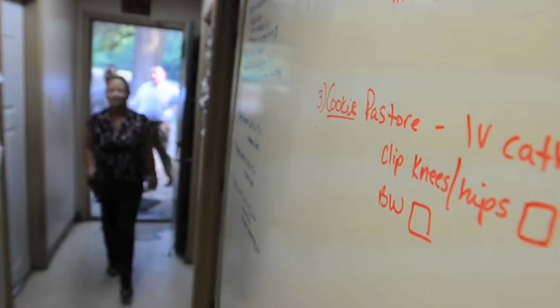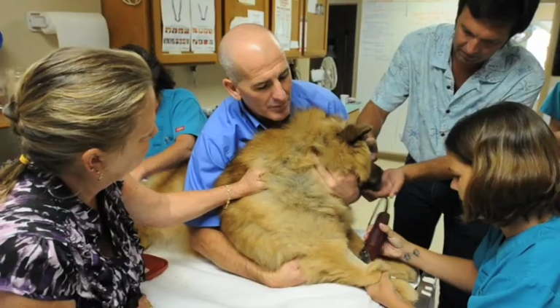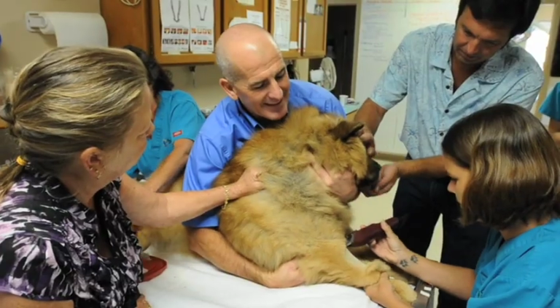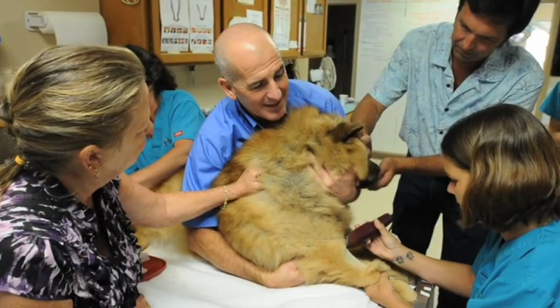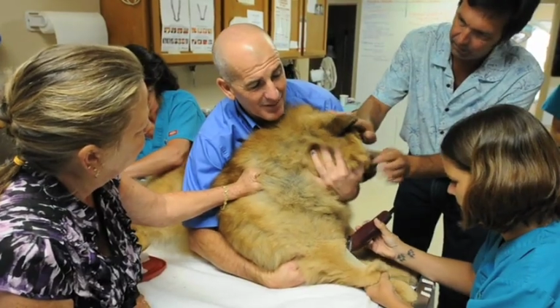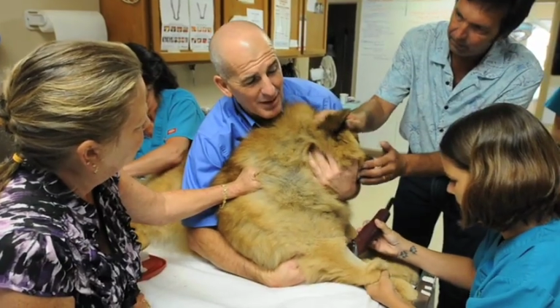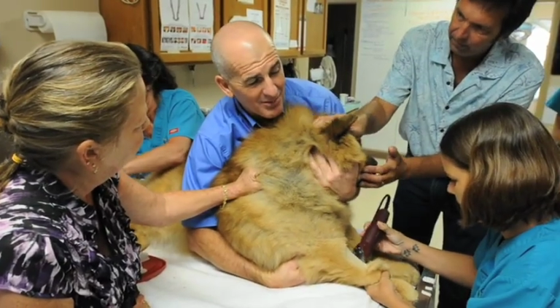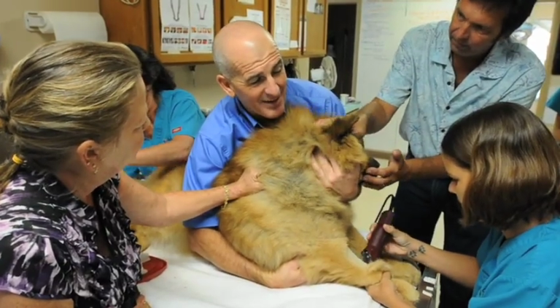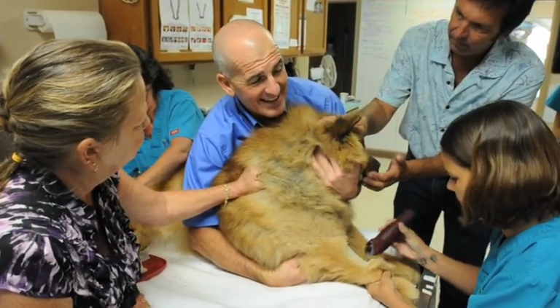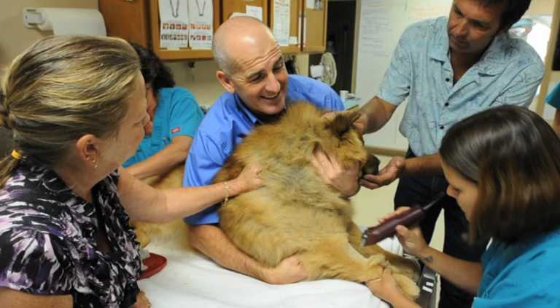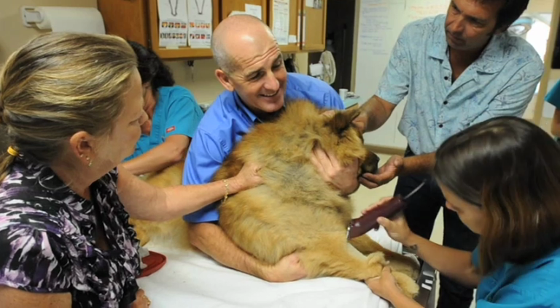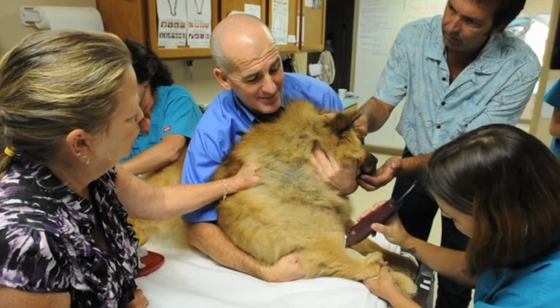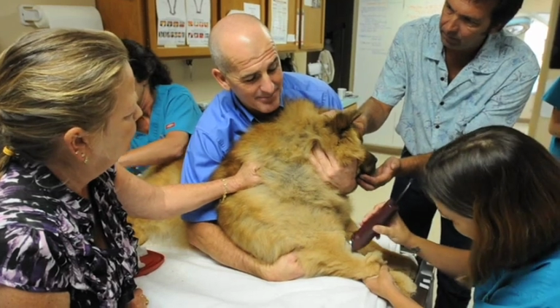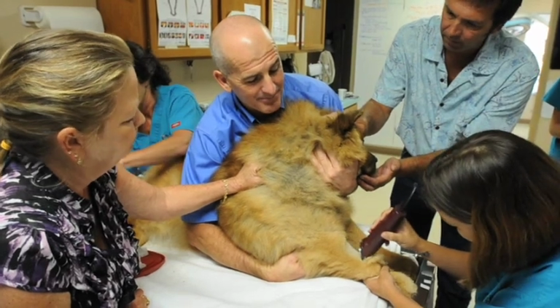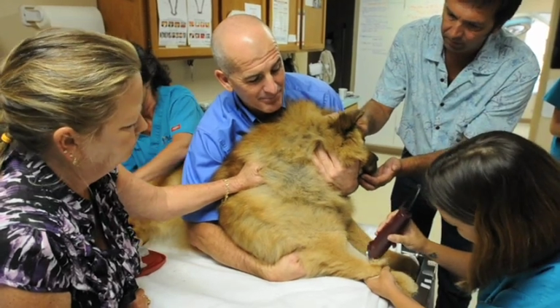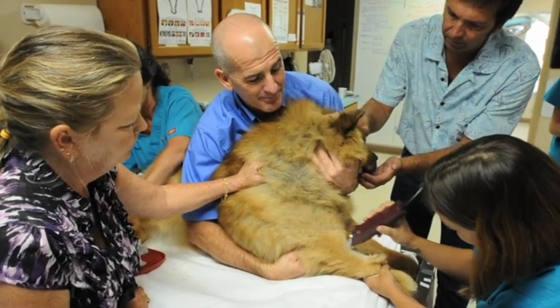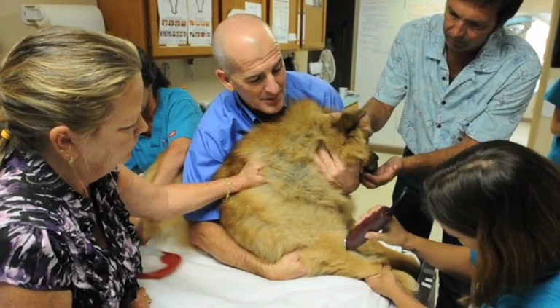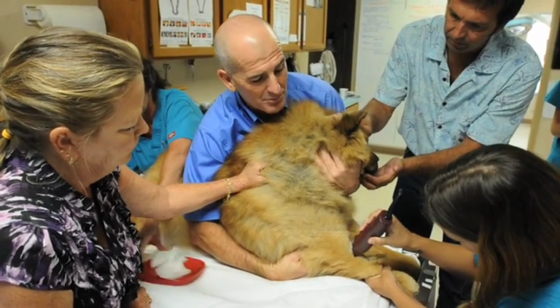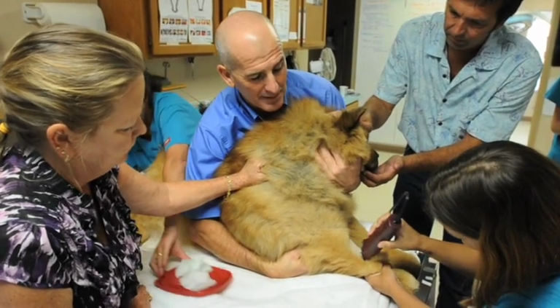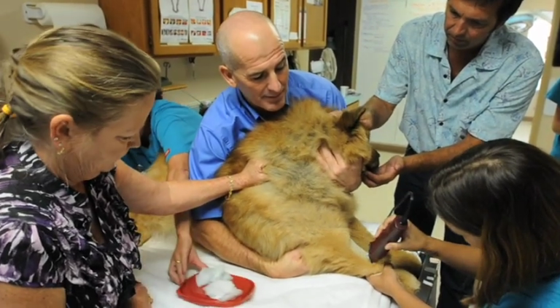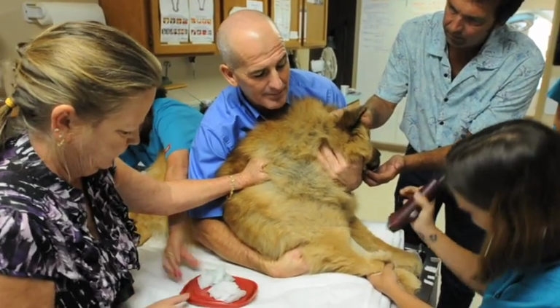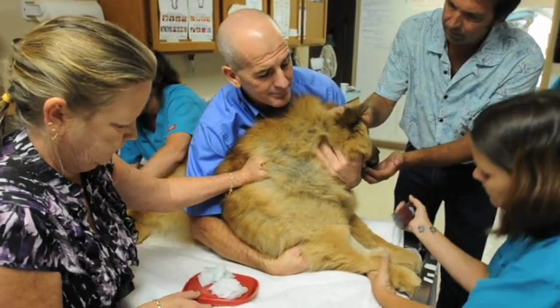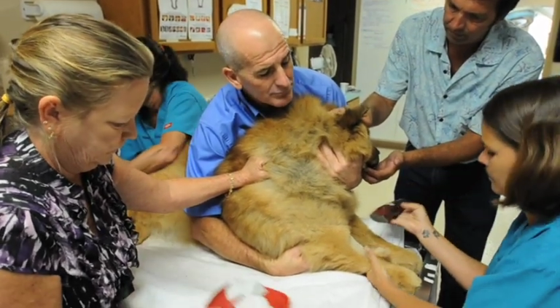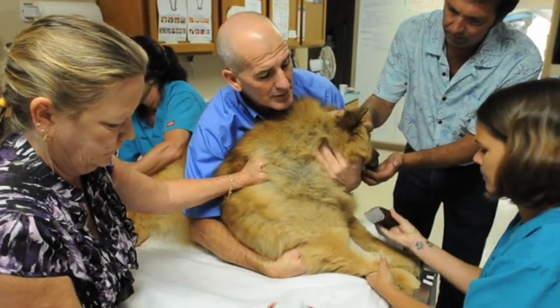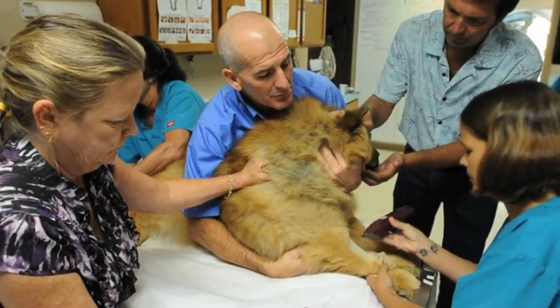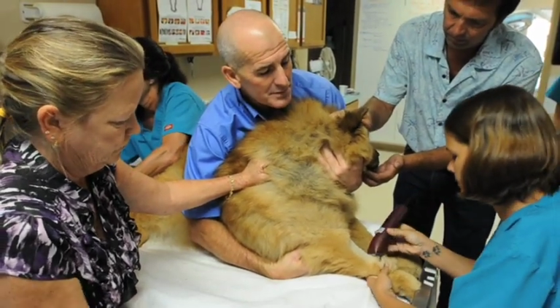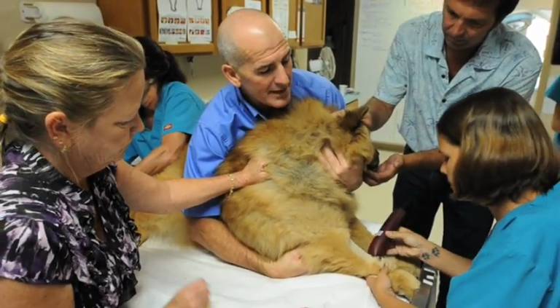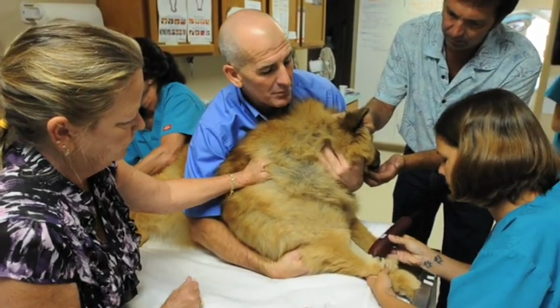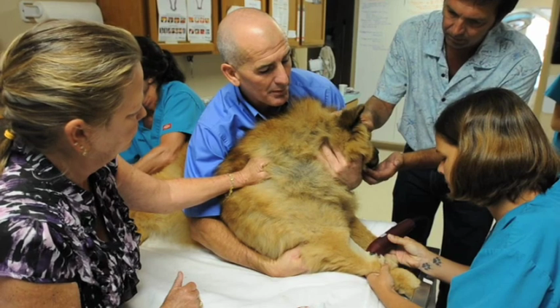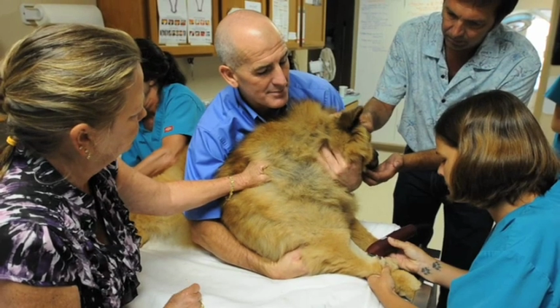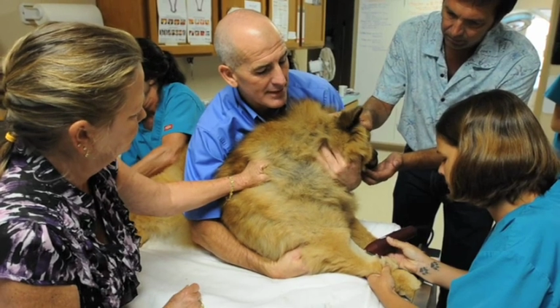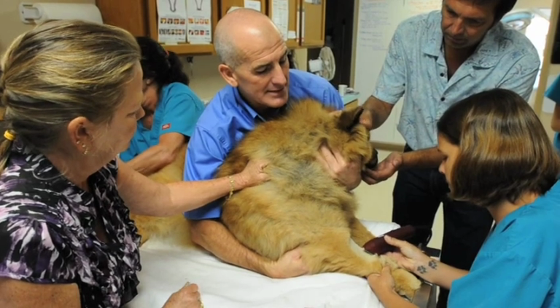I need to get her blood draw from her neck, so we'll probably clip a little there. Once we sedate her, we'll clip her hips and her knees.